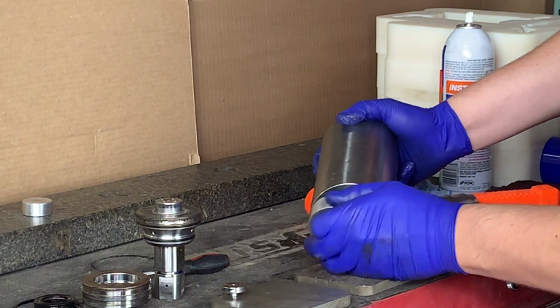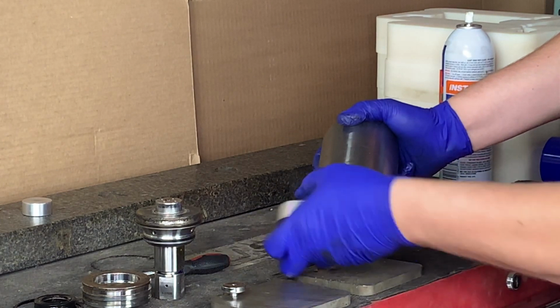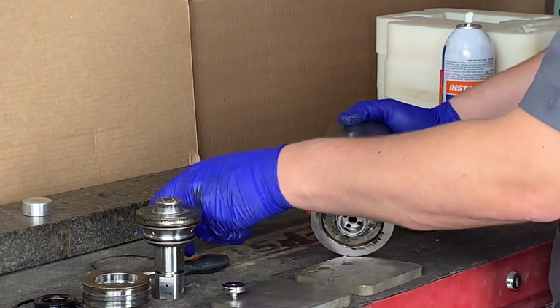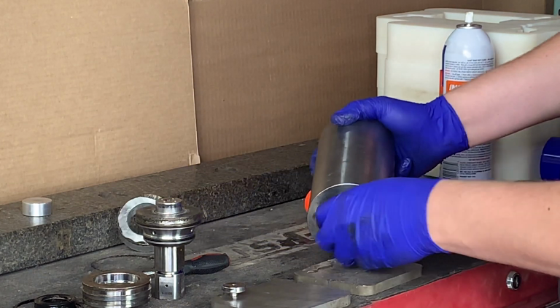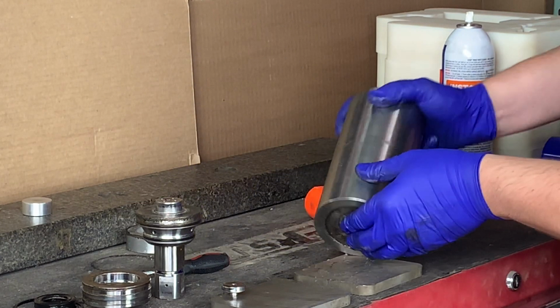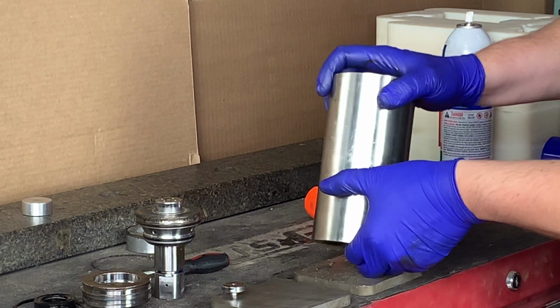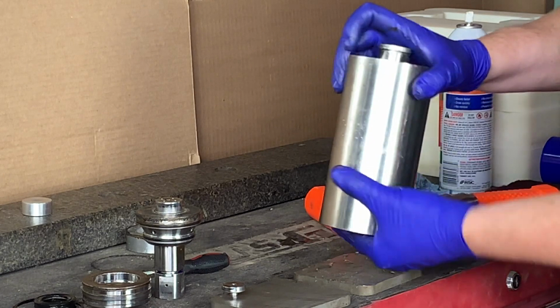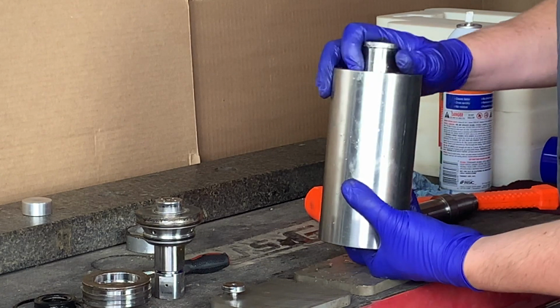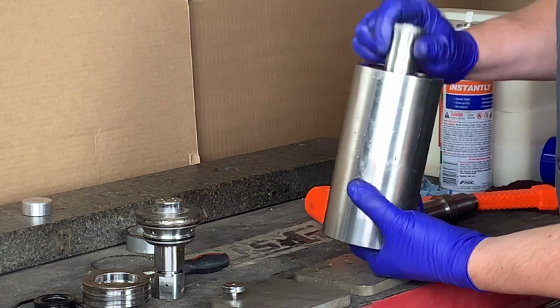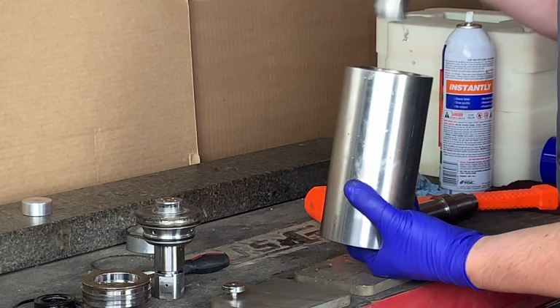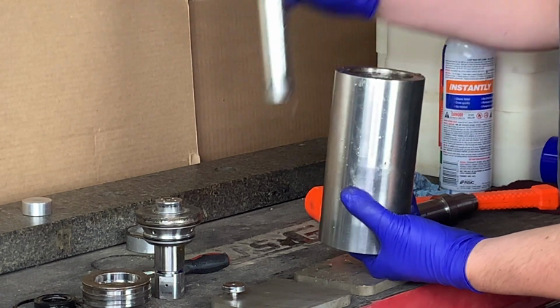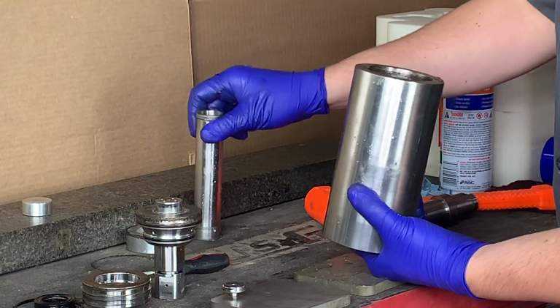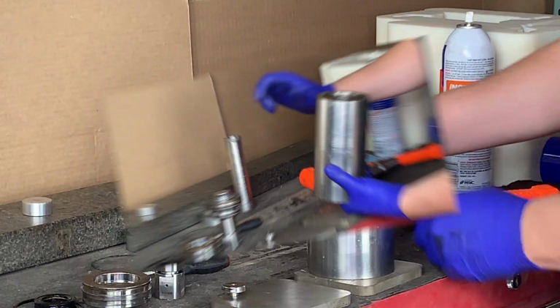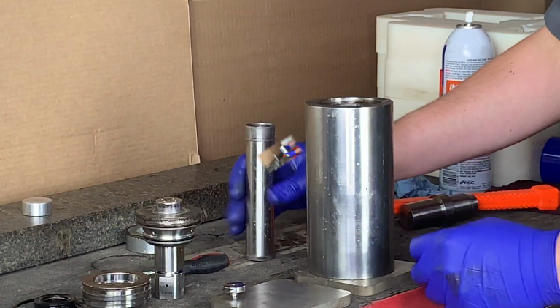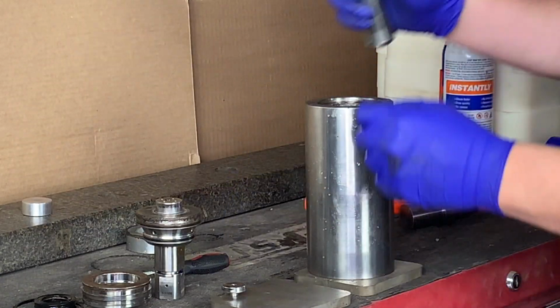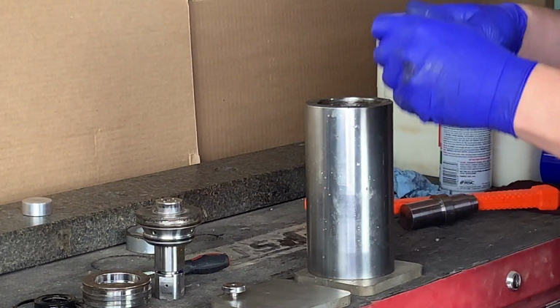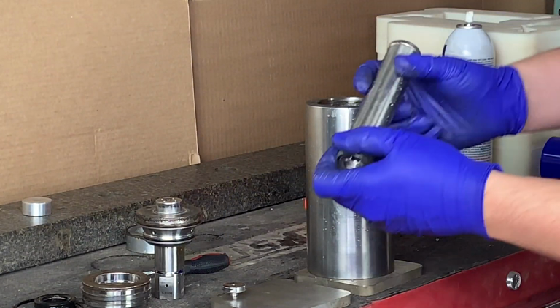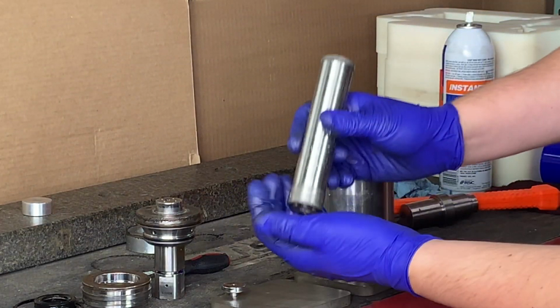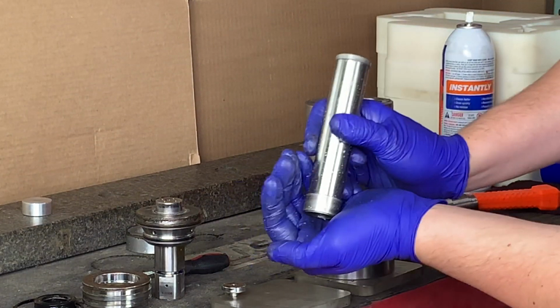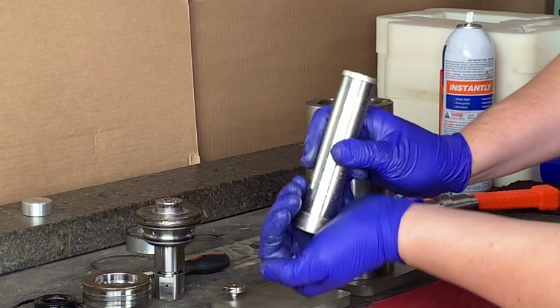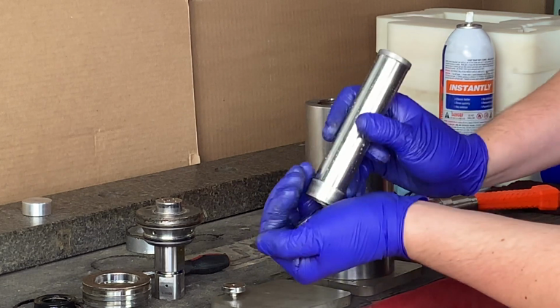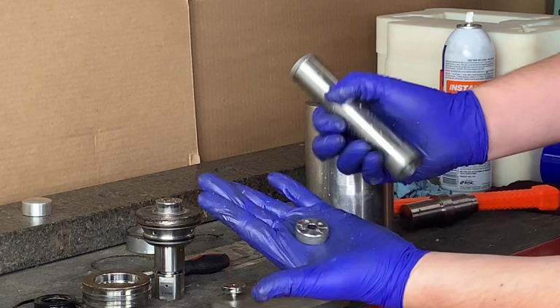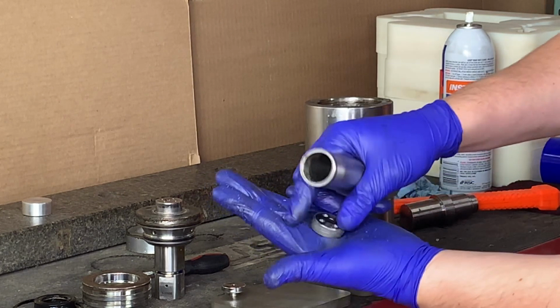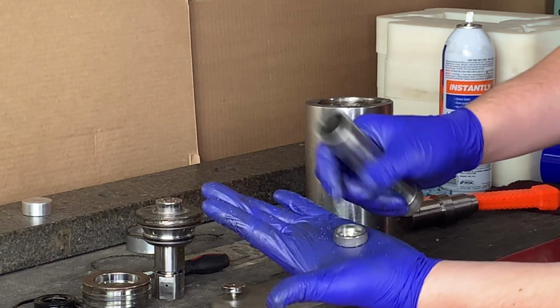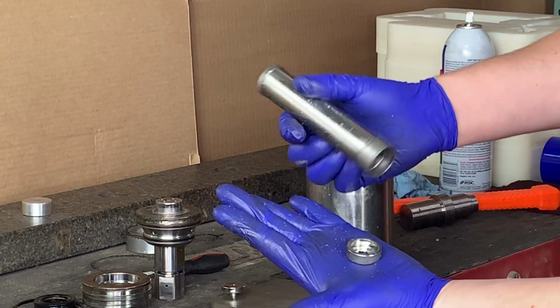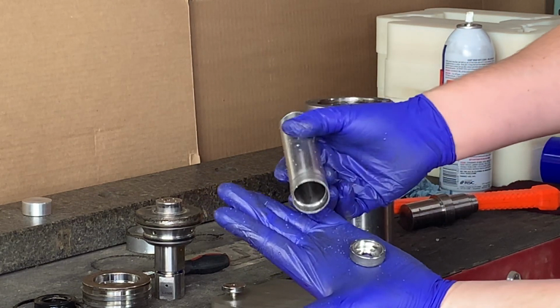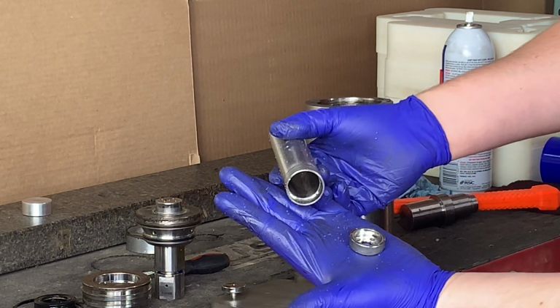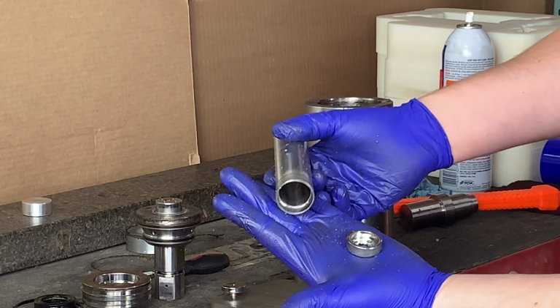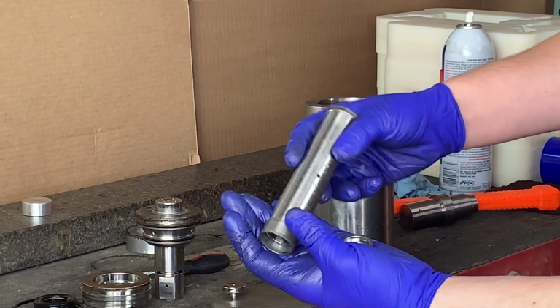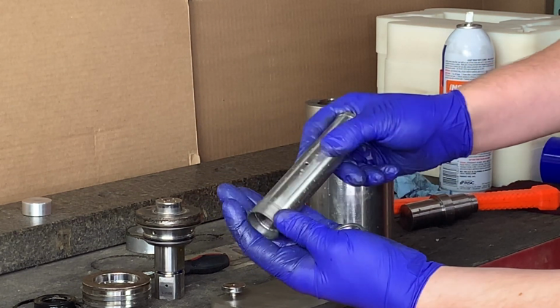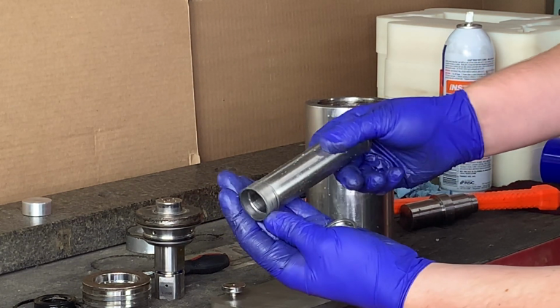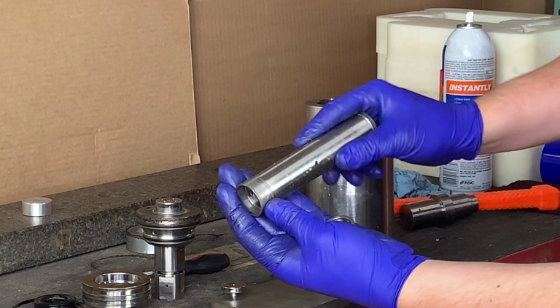Alright, at this stage we've got both seals out, which is going to allow us to take out our spacer tube. Inside the spacer tube, be careful — you're going to have your low-pressure basket. Let's go ahead and set those aside for the time being.